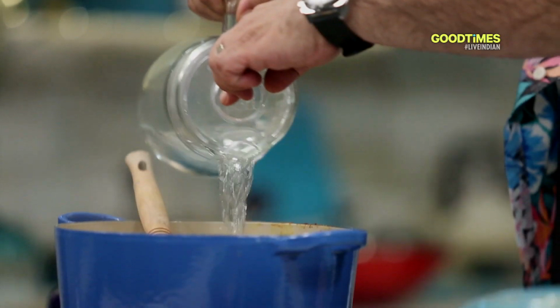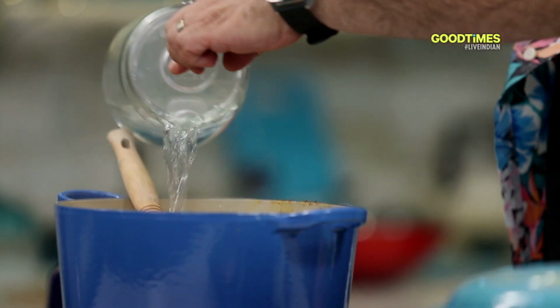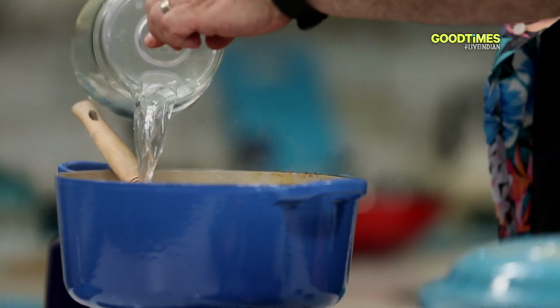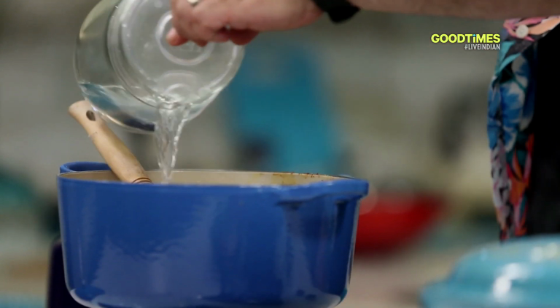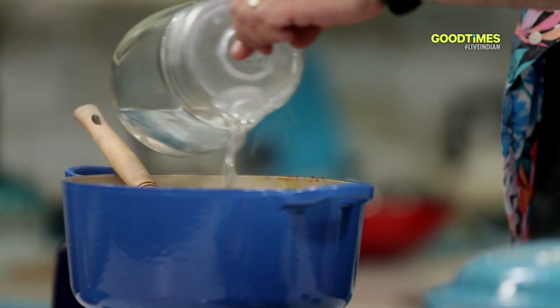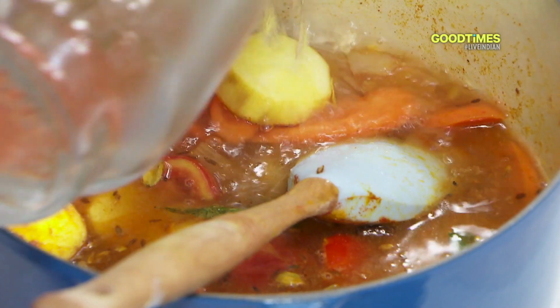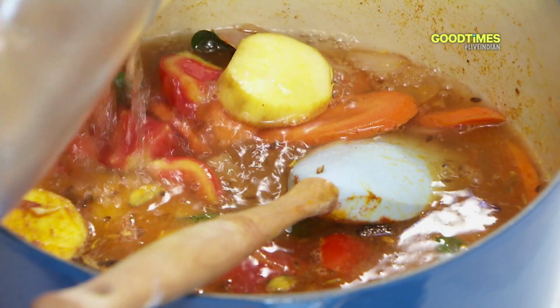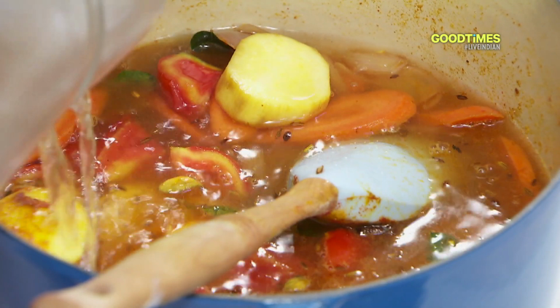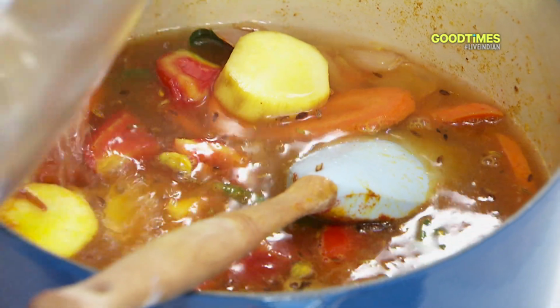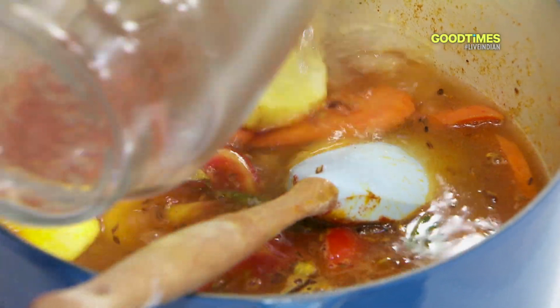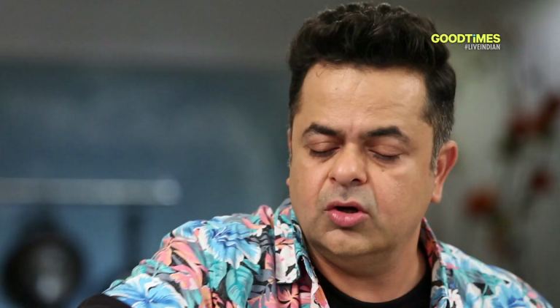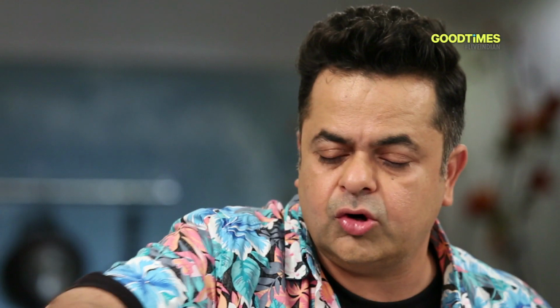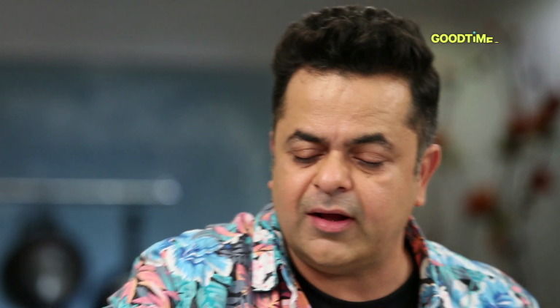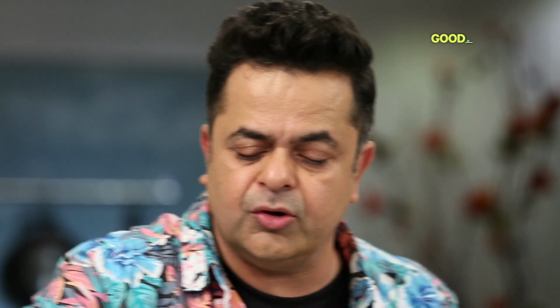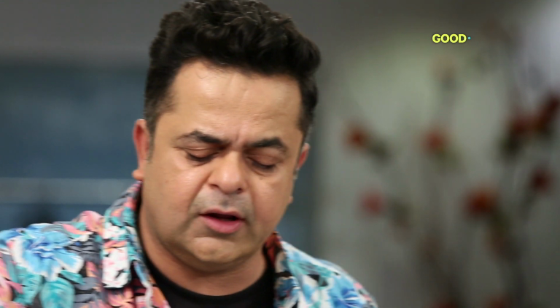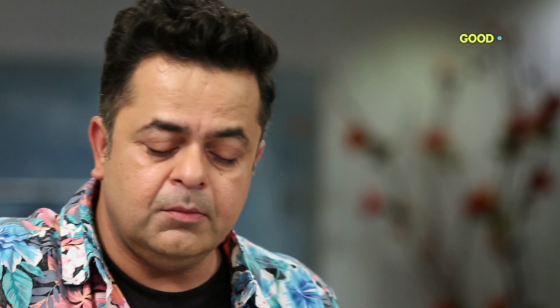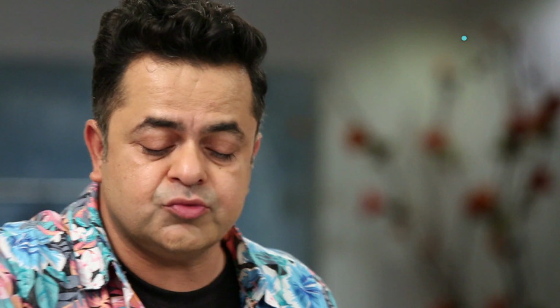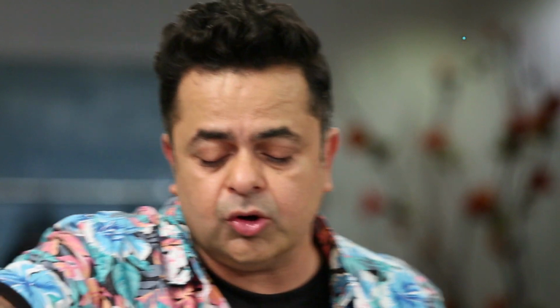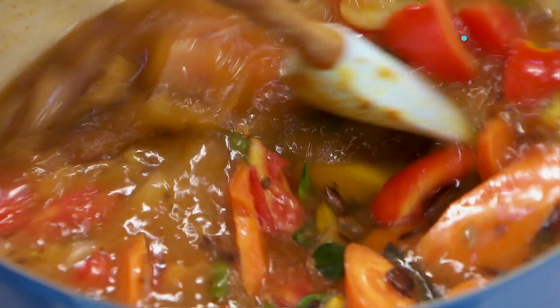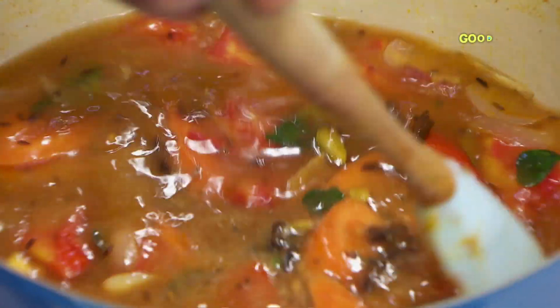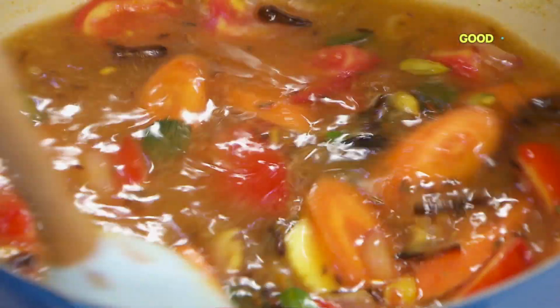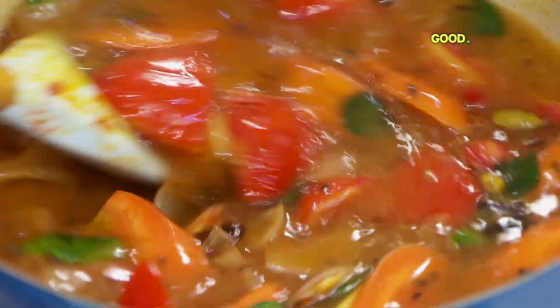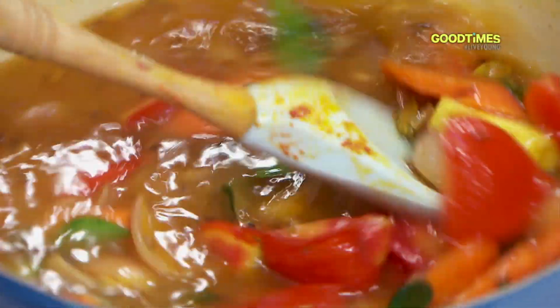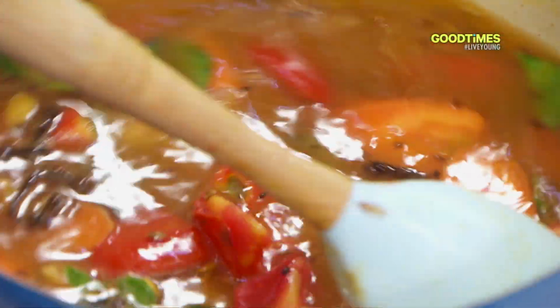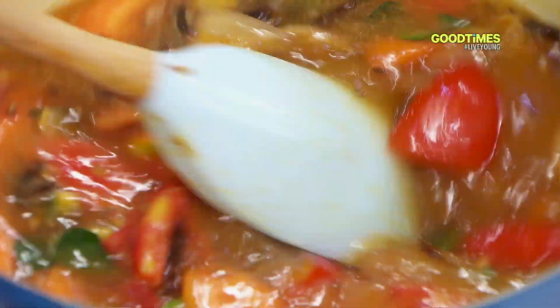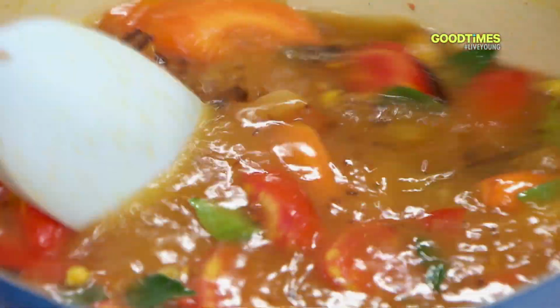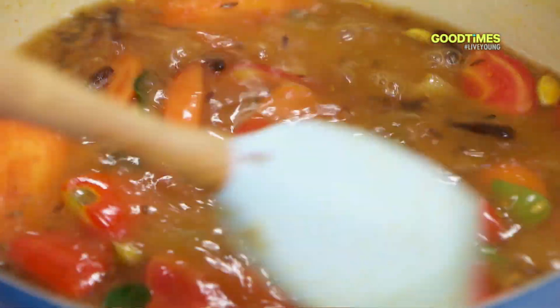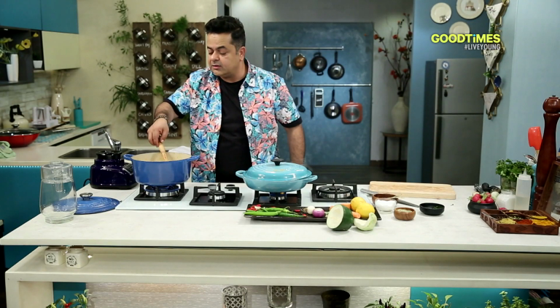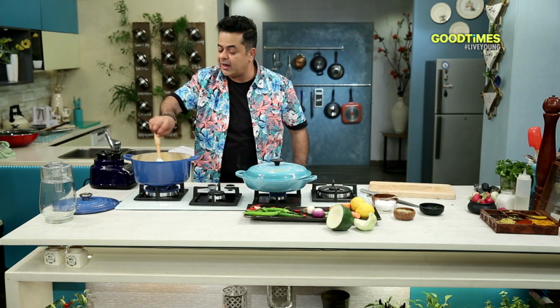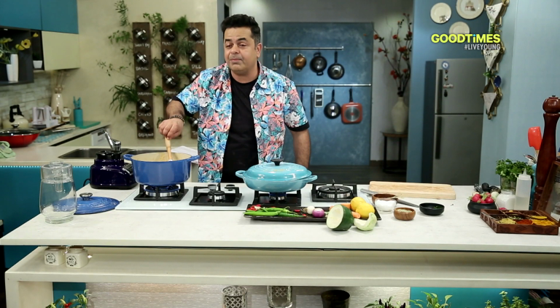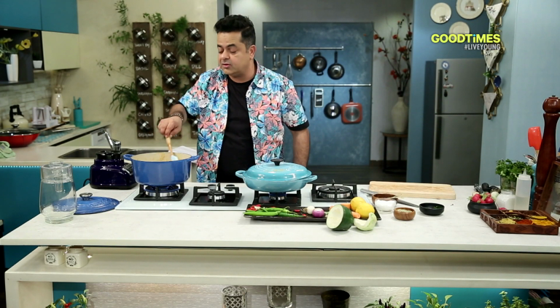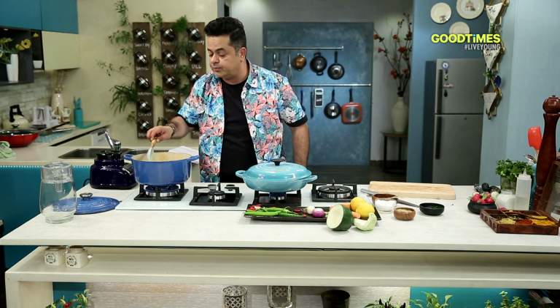Top it up with a little bit of water. I'm going to let these cook very beautifully because we want all these veggies to become nice and soft until I can blend the soup.